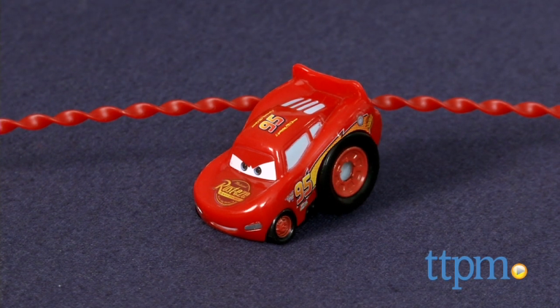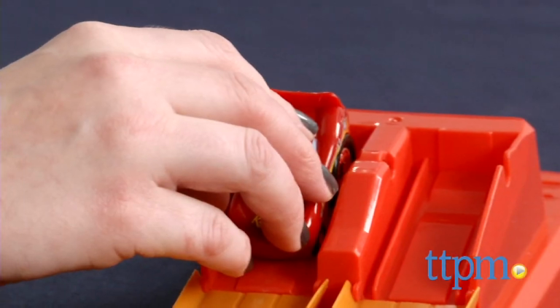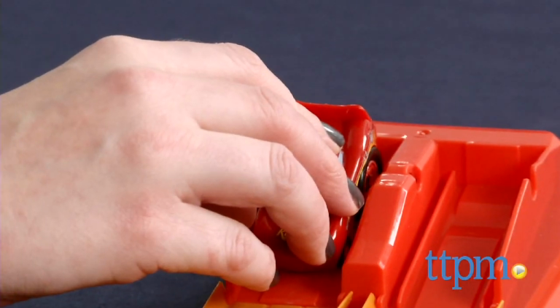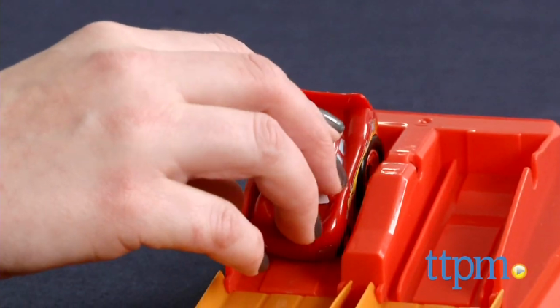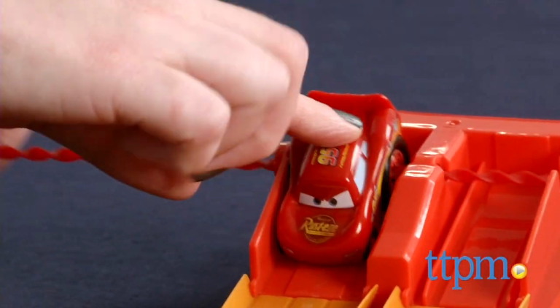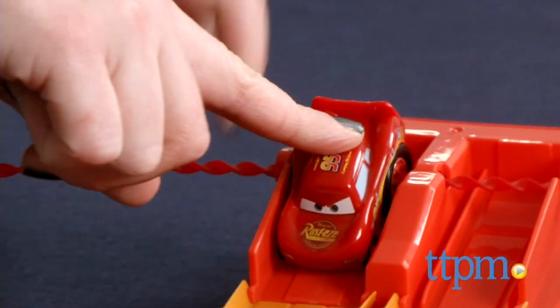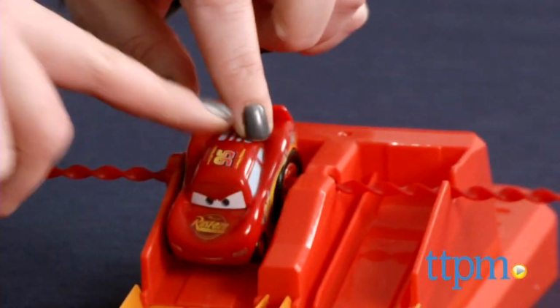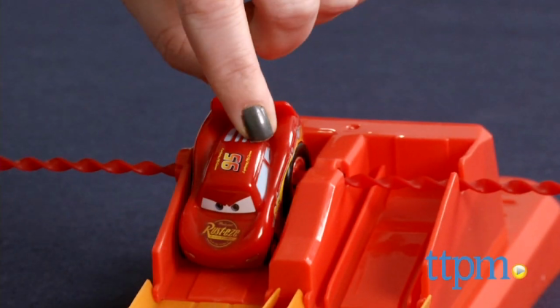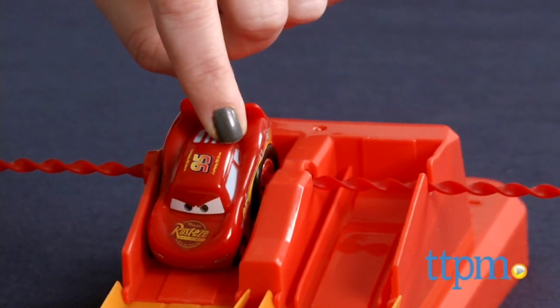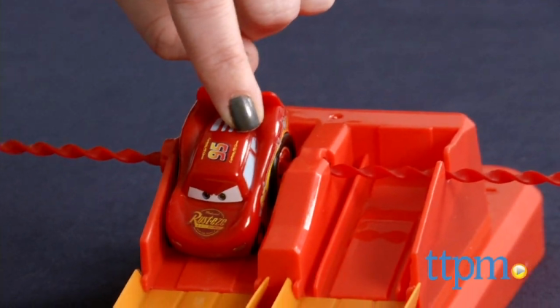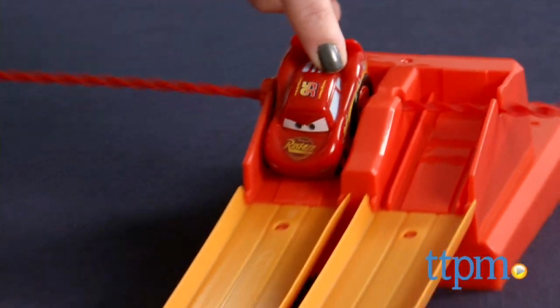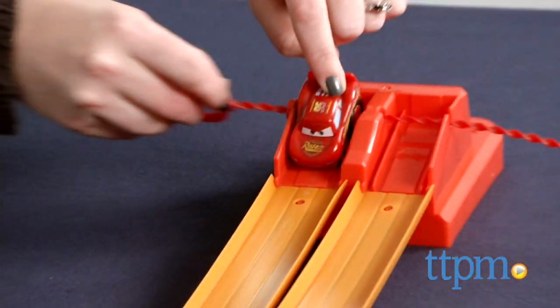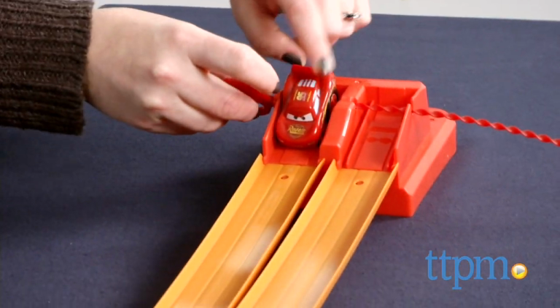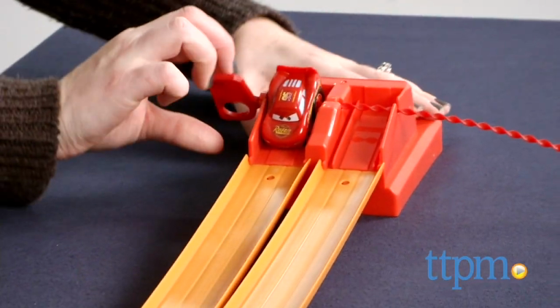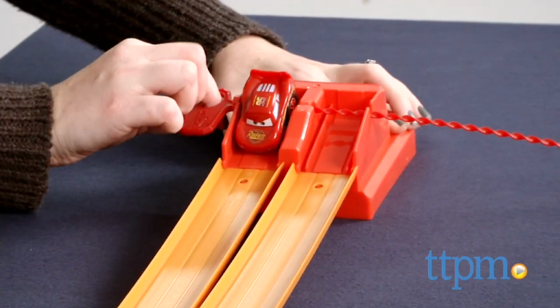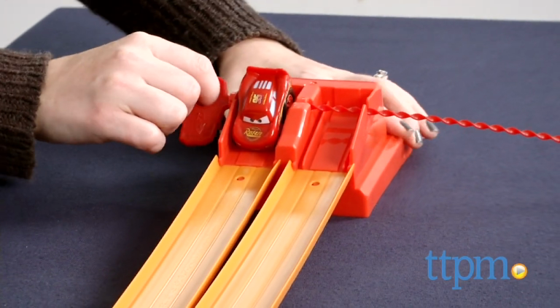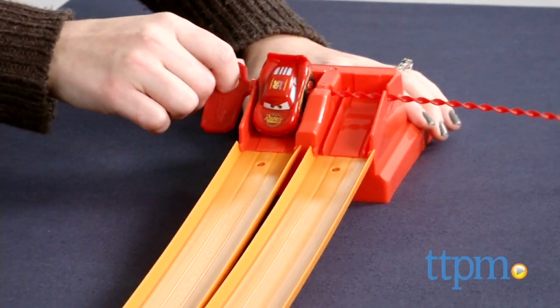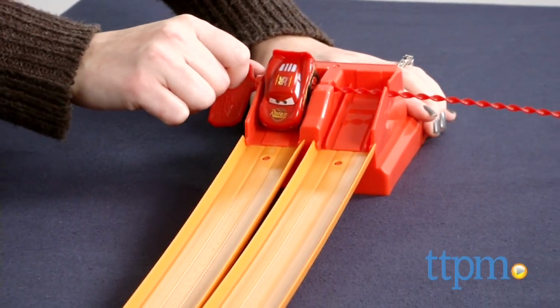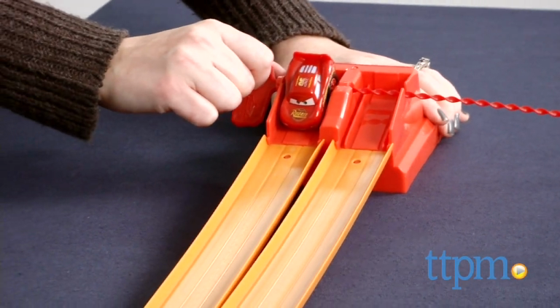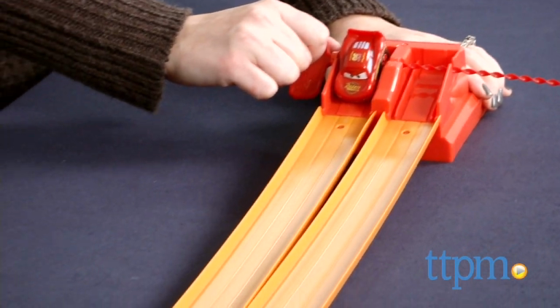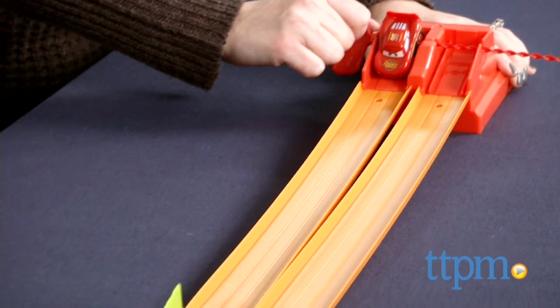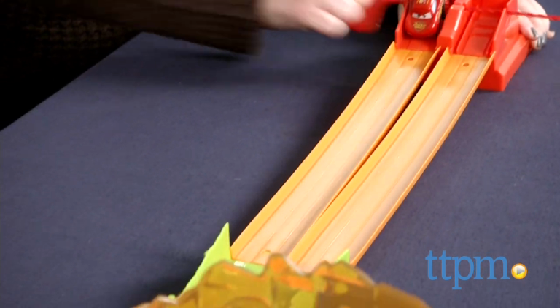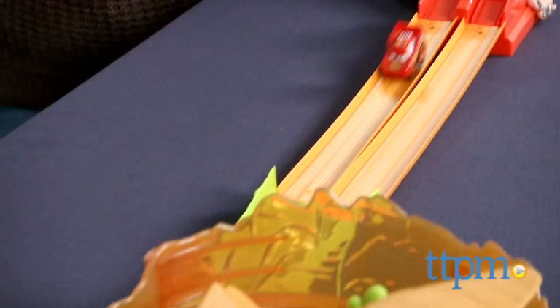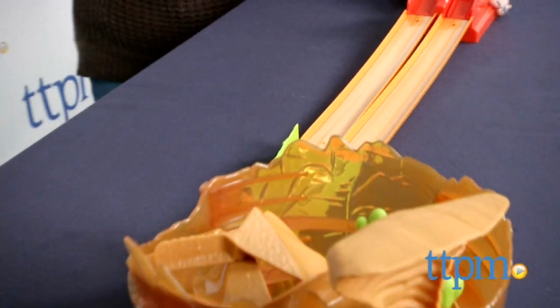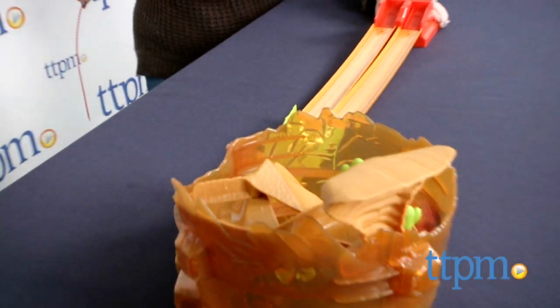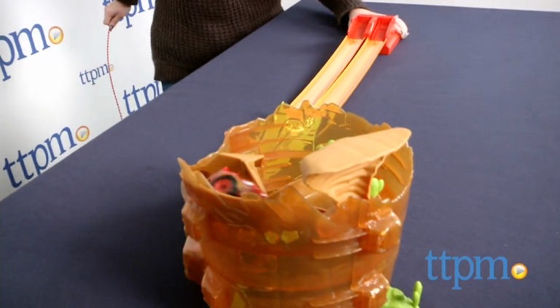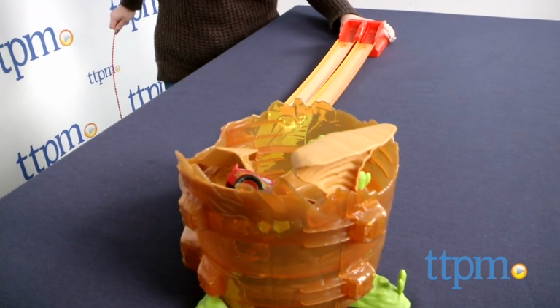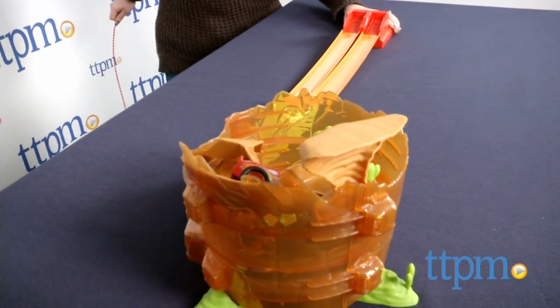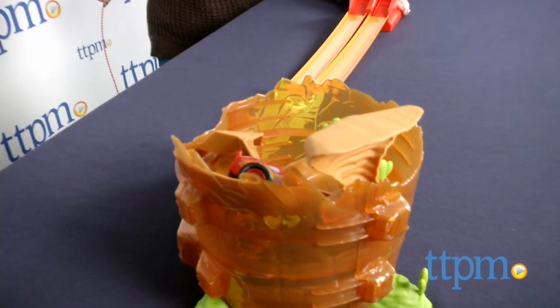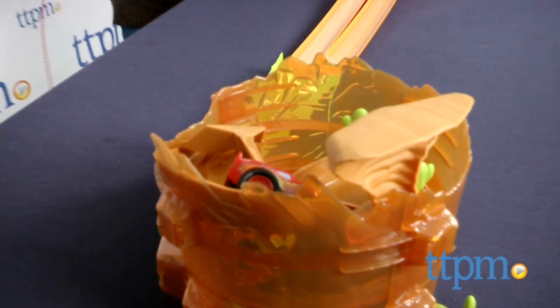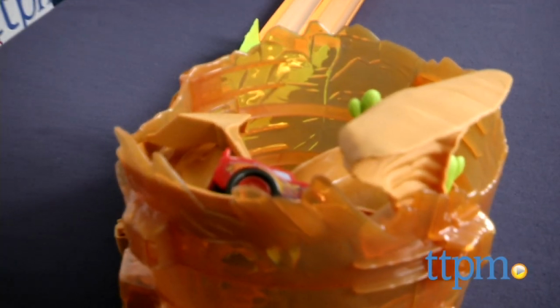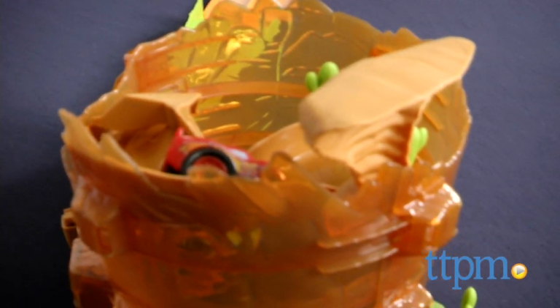To race, place two vehicles at the starting line and insert a ripcord all the way through both vehicles' tires. Pull the ripcord out to send the cars racing. The first car that makes it around the spiral speedway and to the top wins.